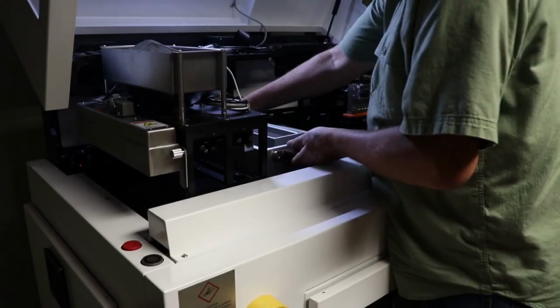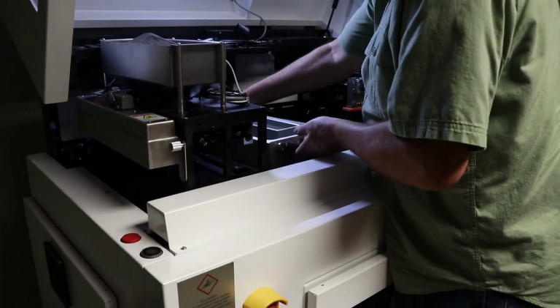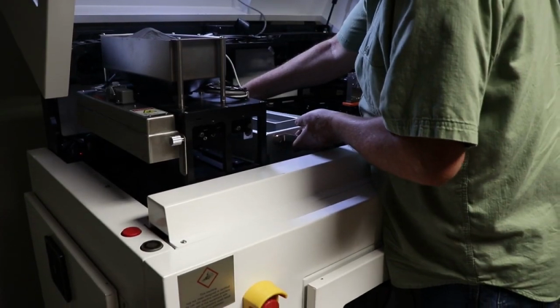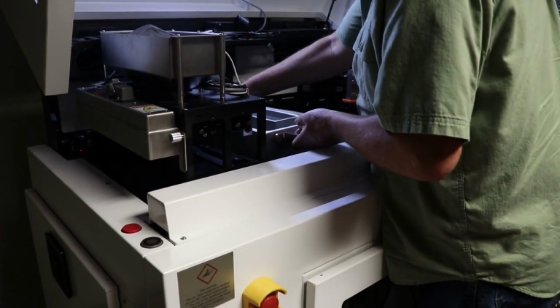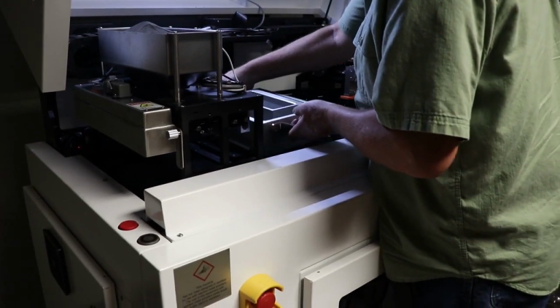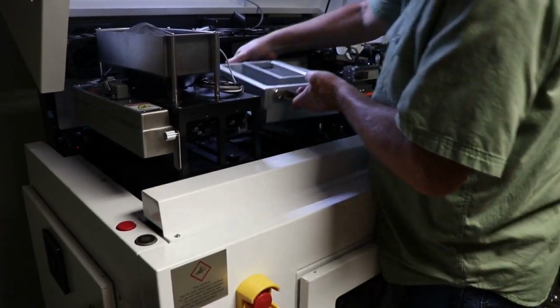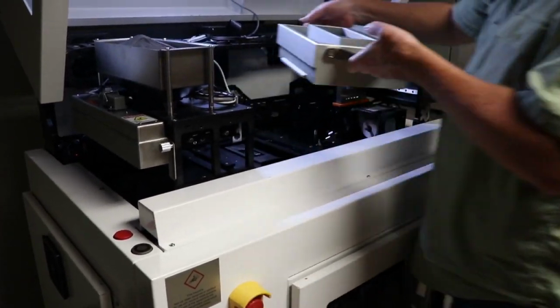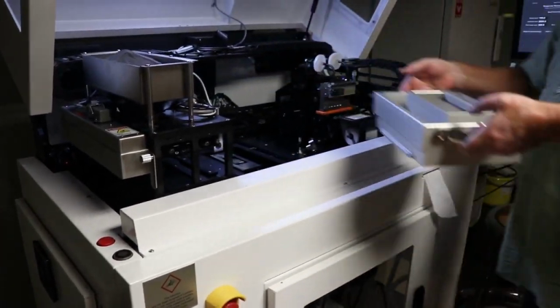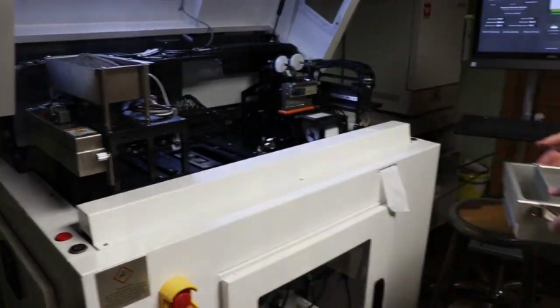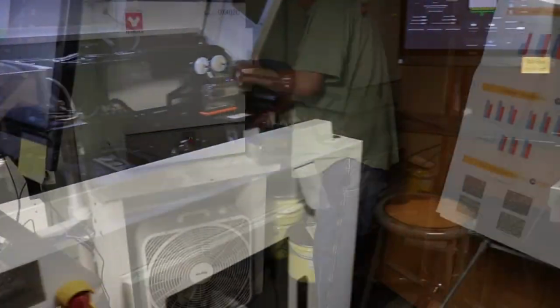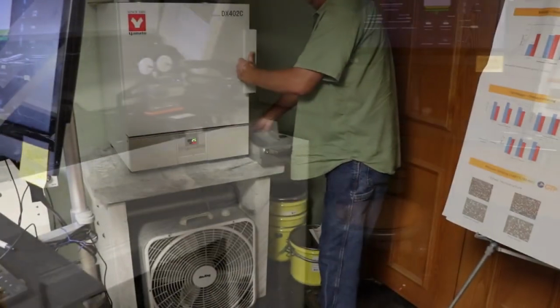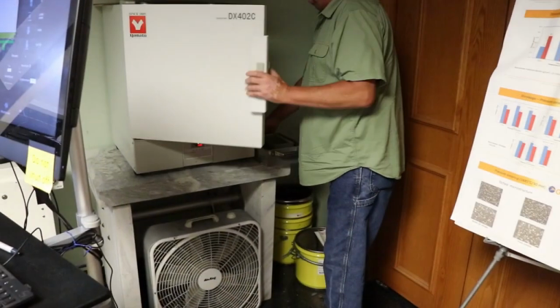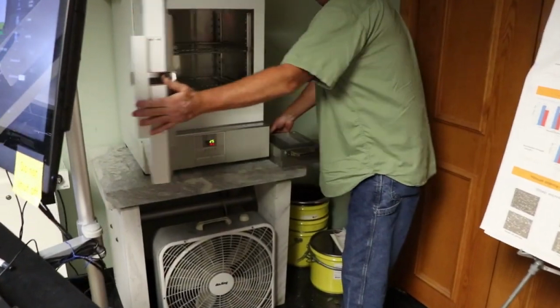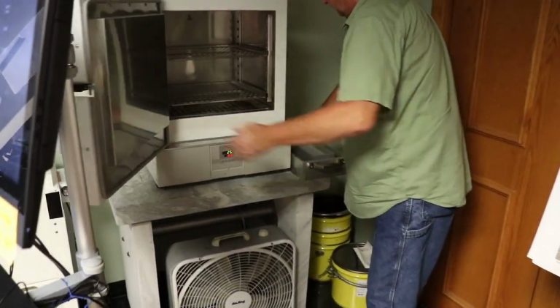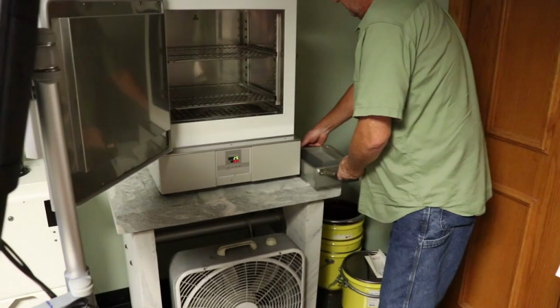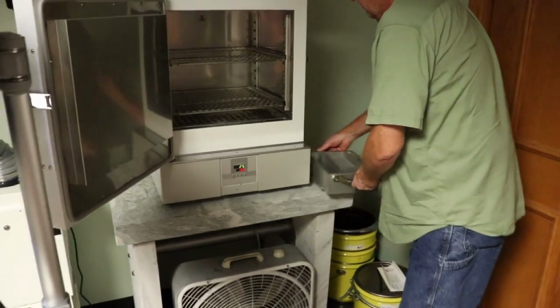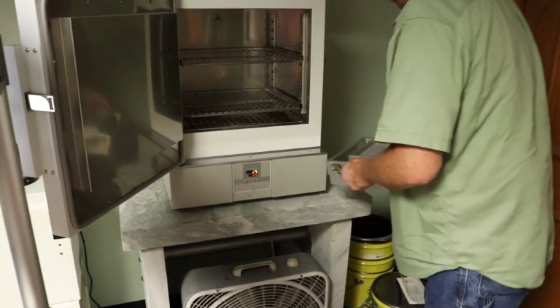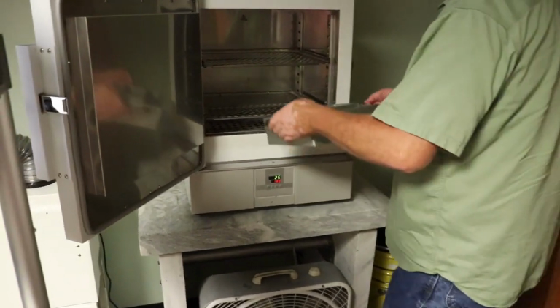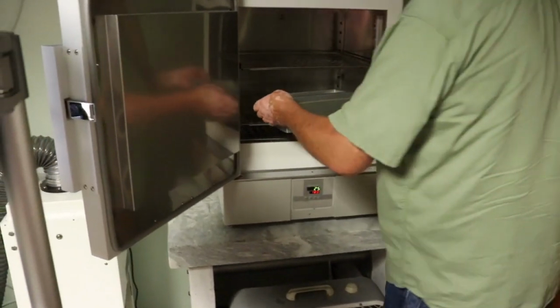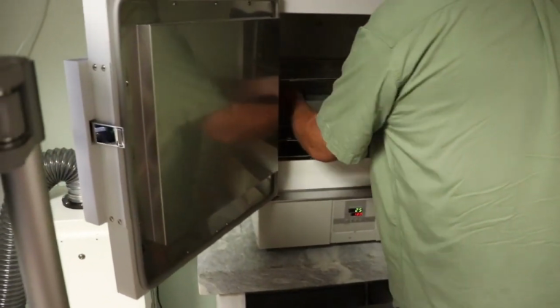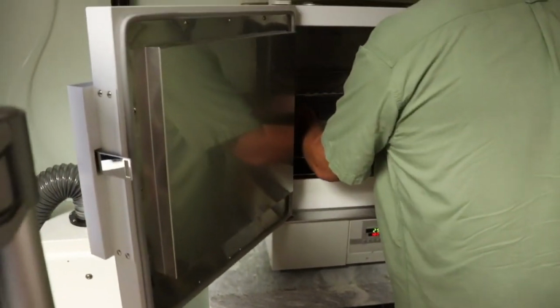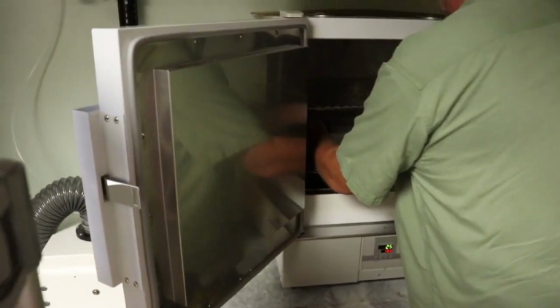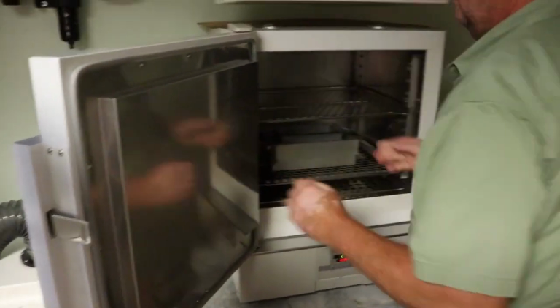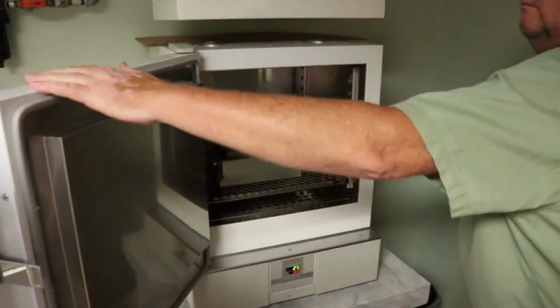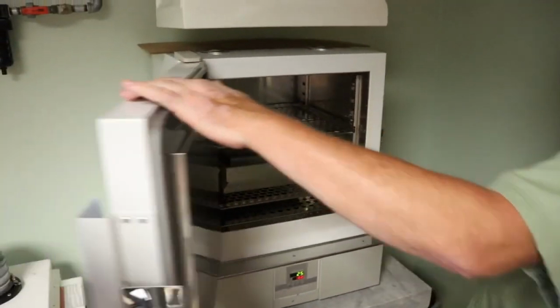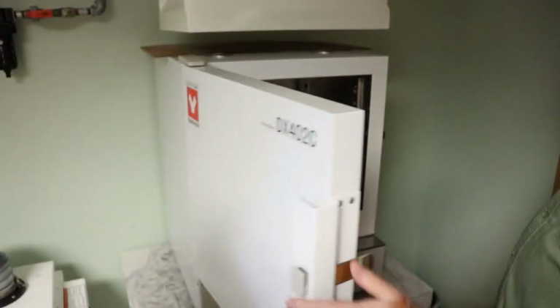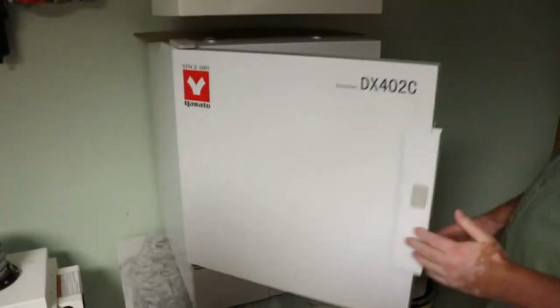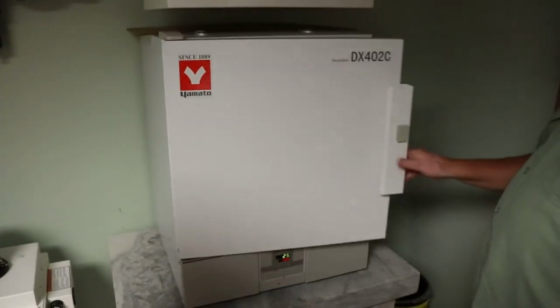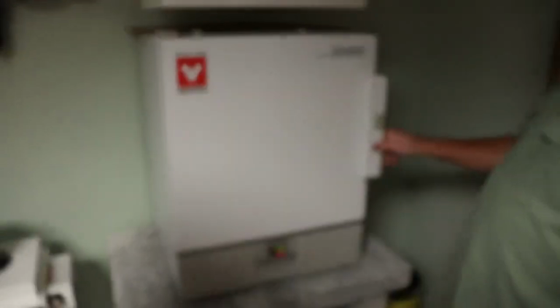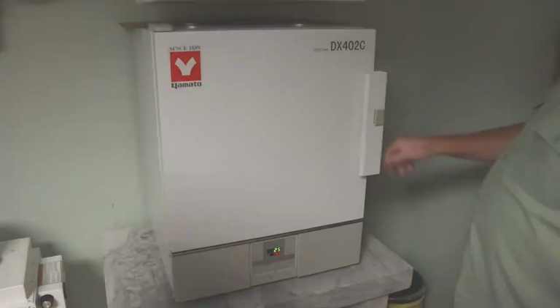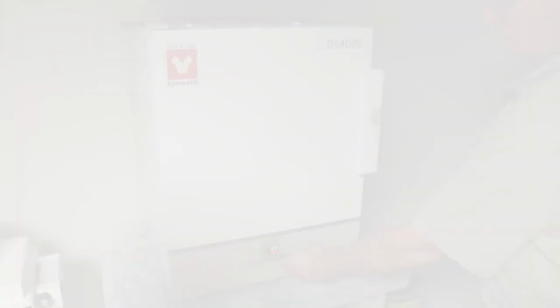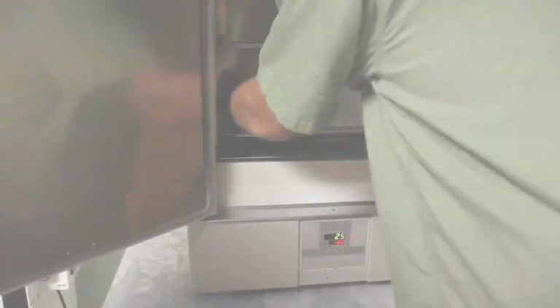The entire job box is transferred to a furnace and the powder is cured for approximately 9 hours at a temperature of 180 degrees Celsius. The curing increases the strength of the green parts, which is needed for further handling.